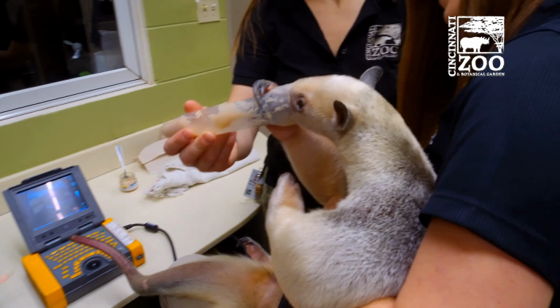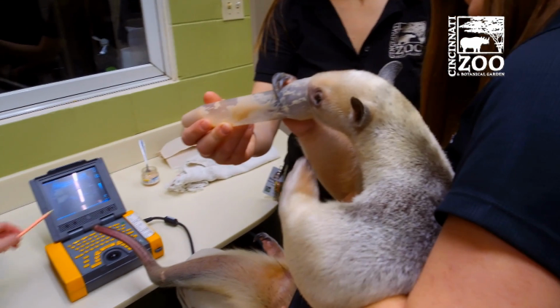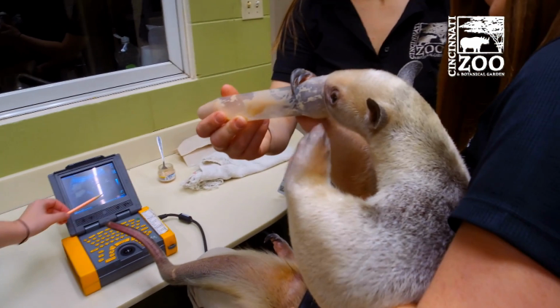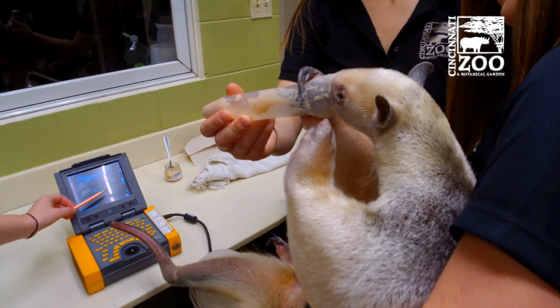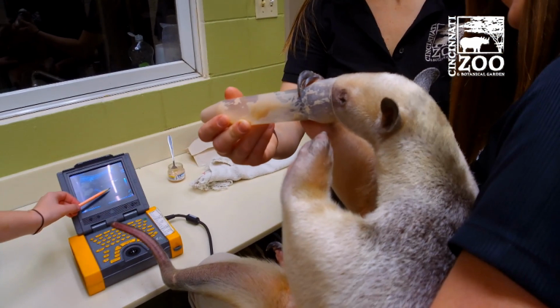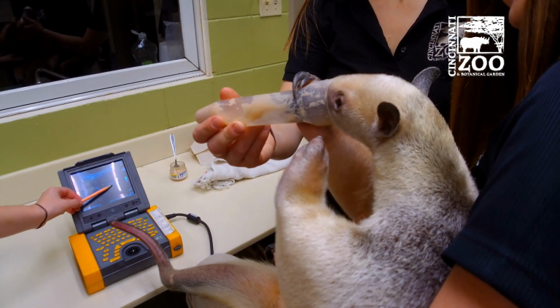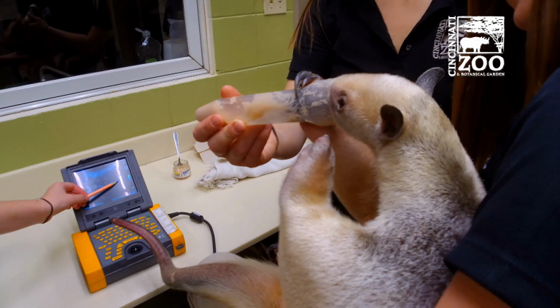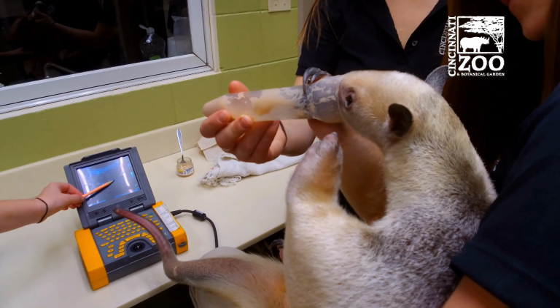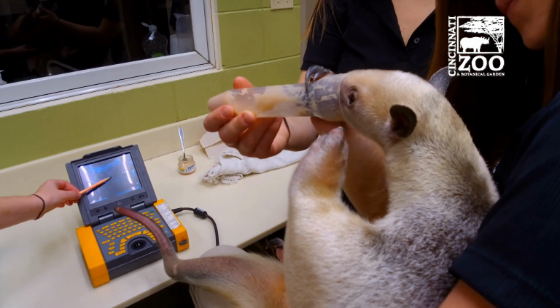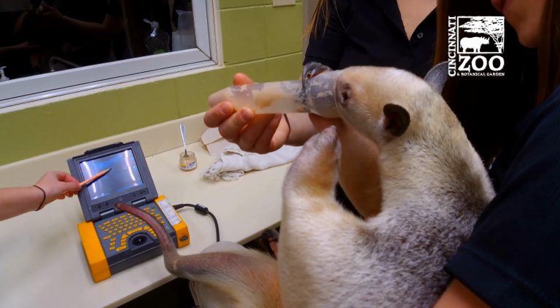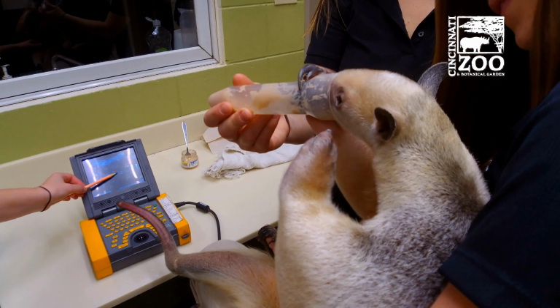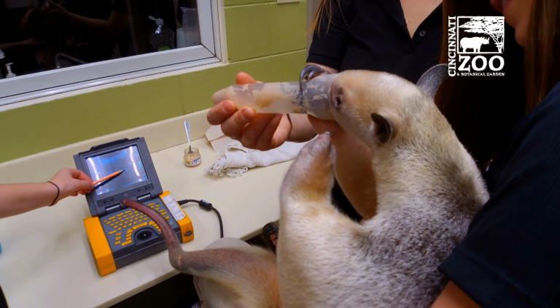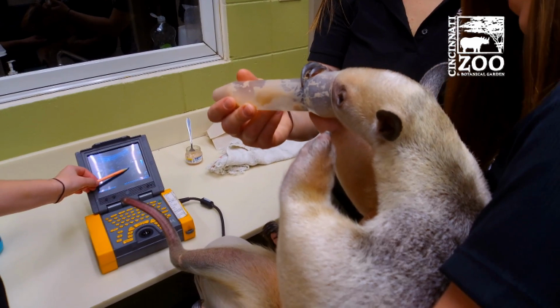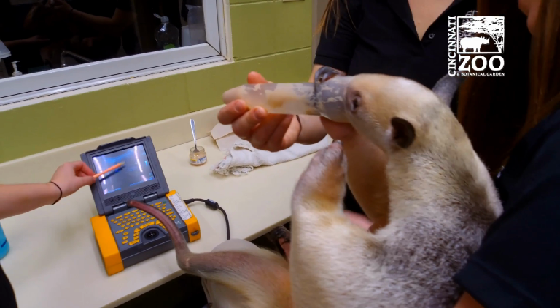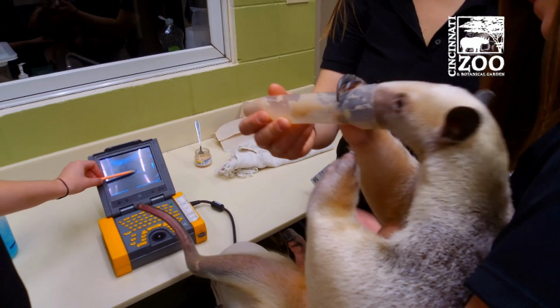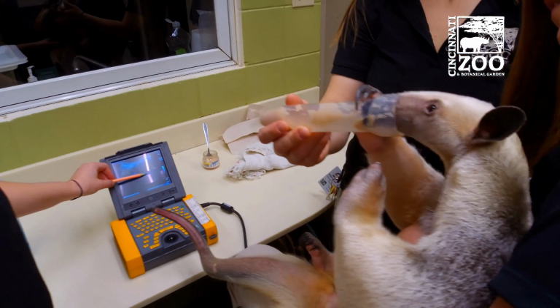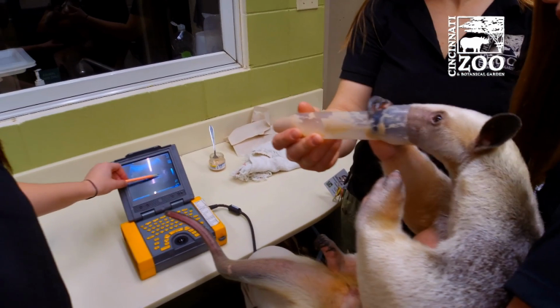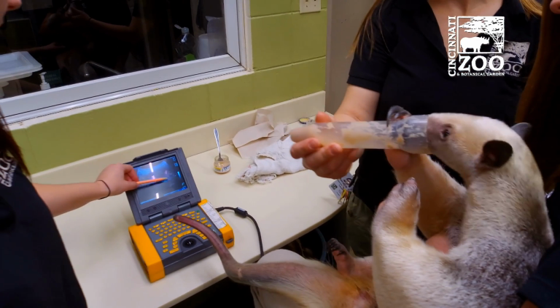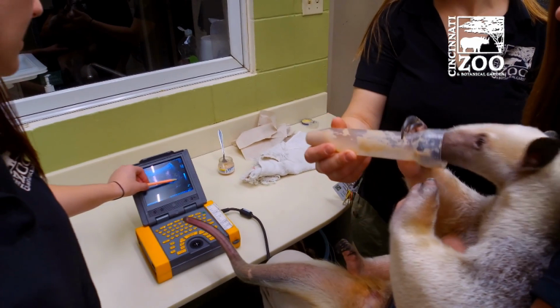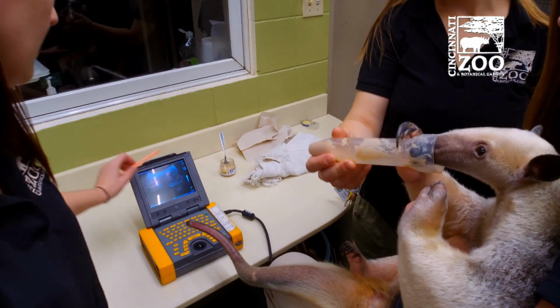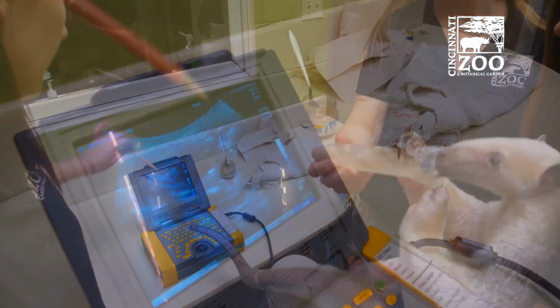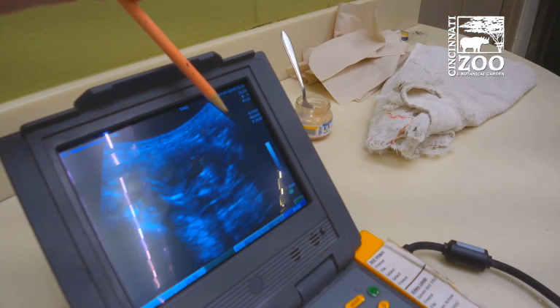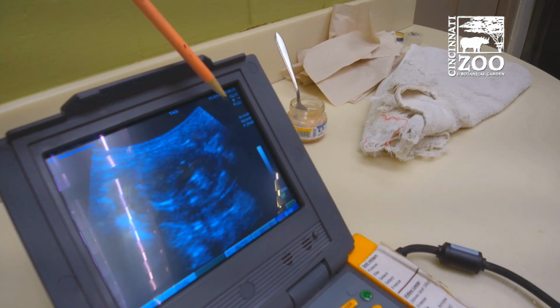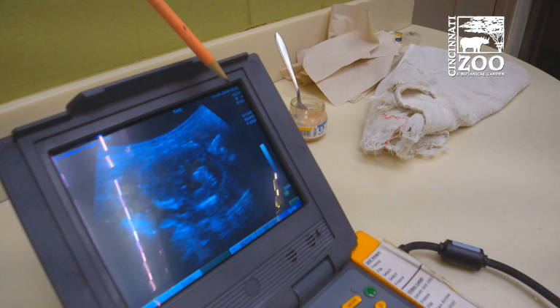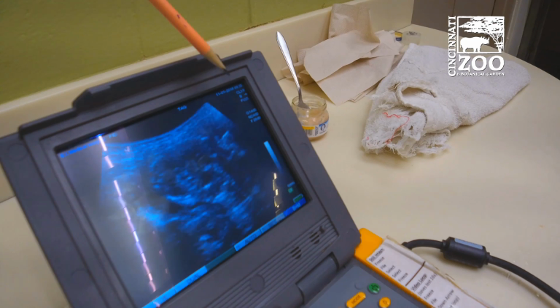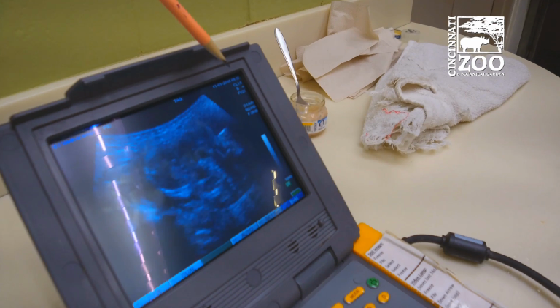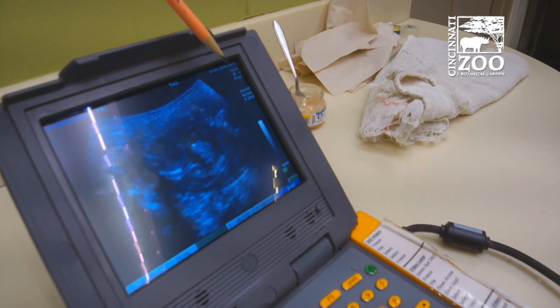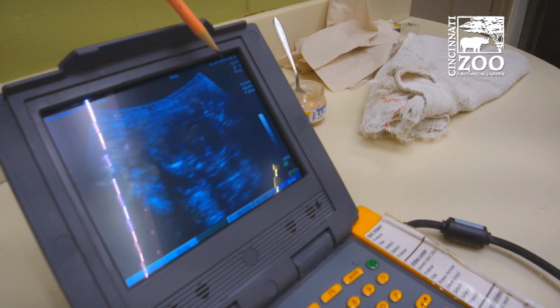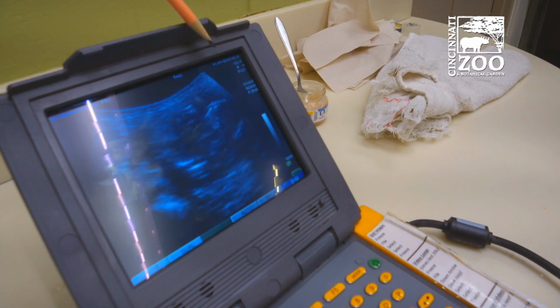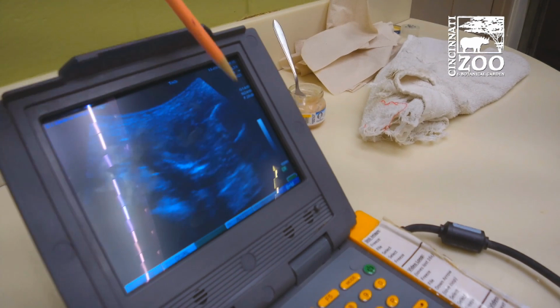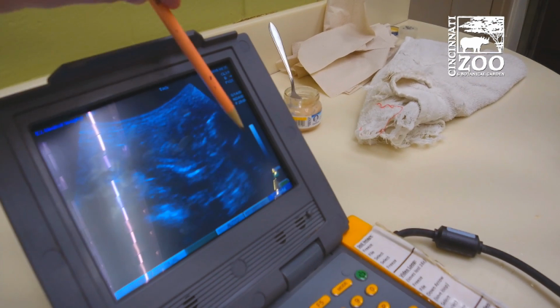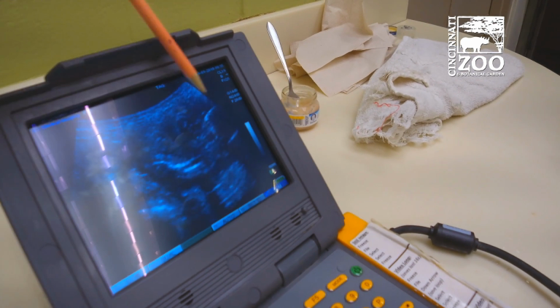So already we can see the spine right in through here, and the ribs — you can see those lines. We've got skull right there, that round circle right there.